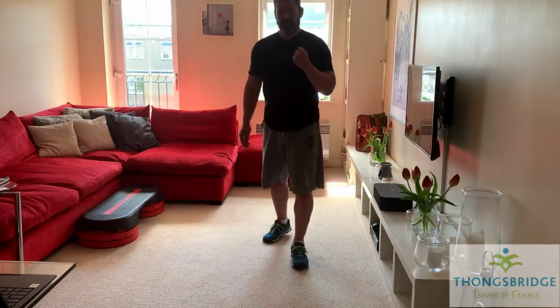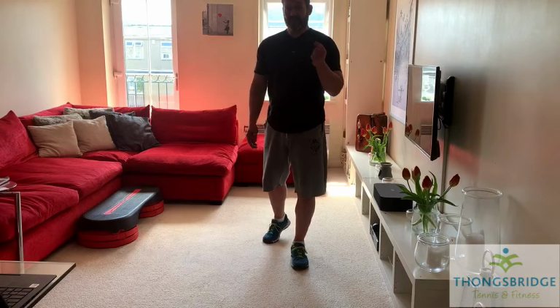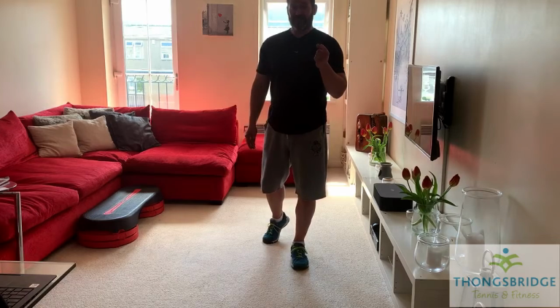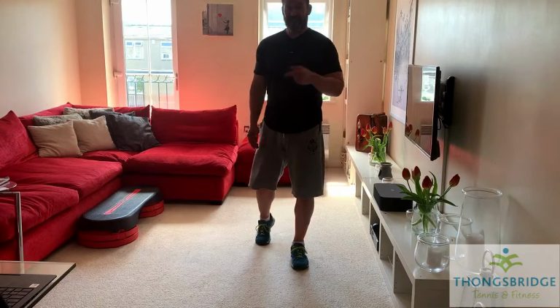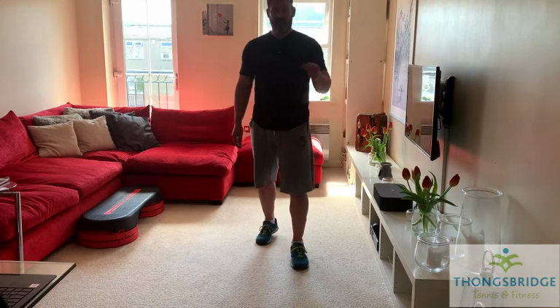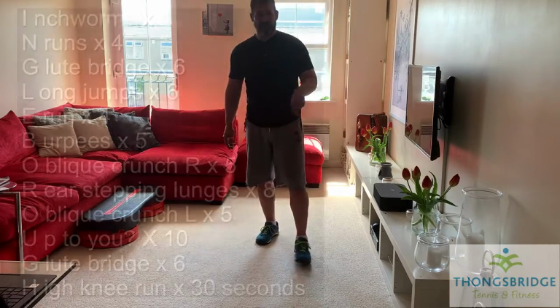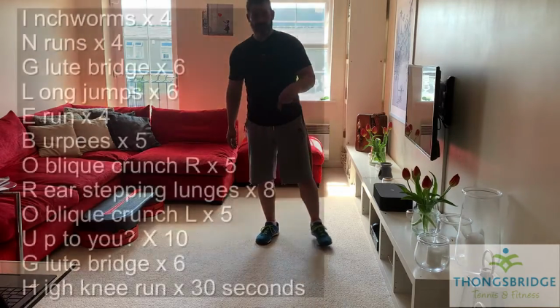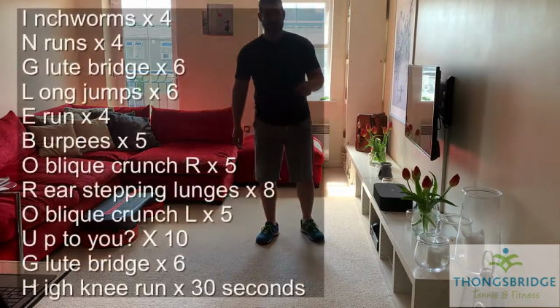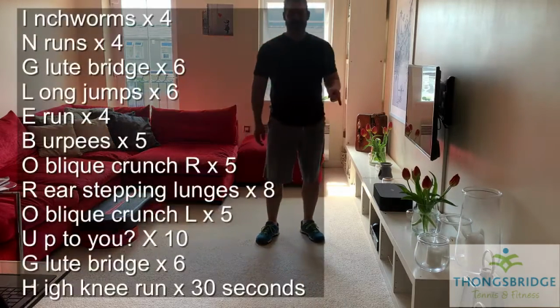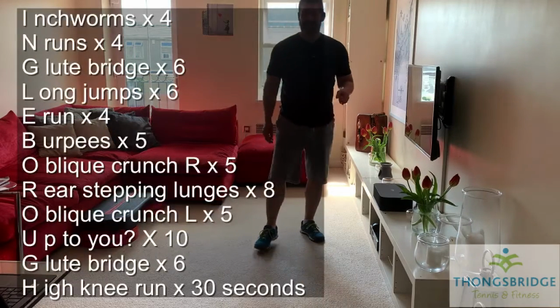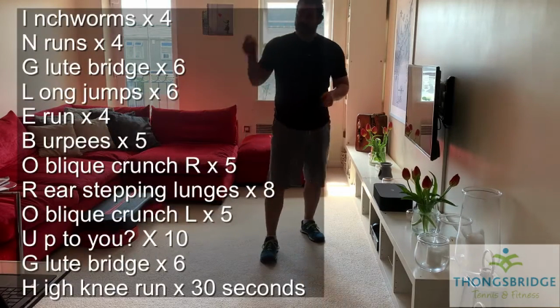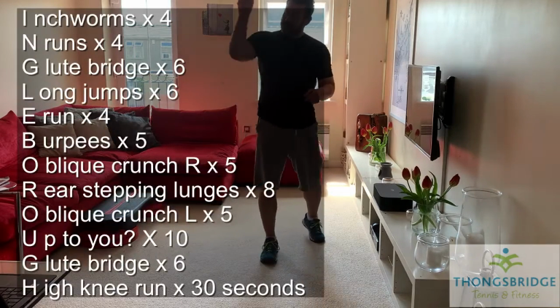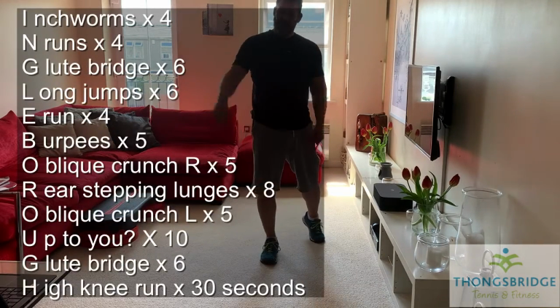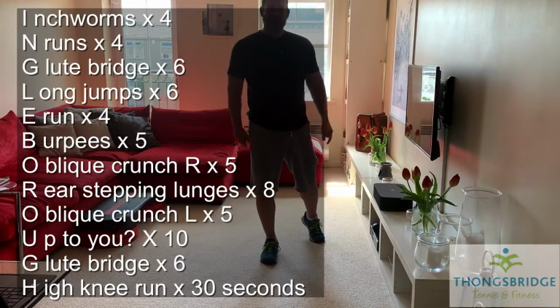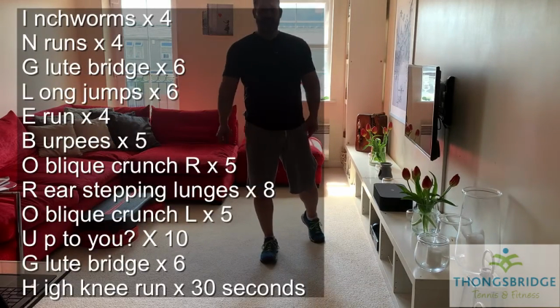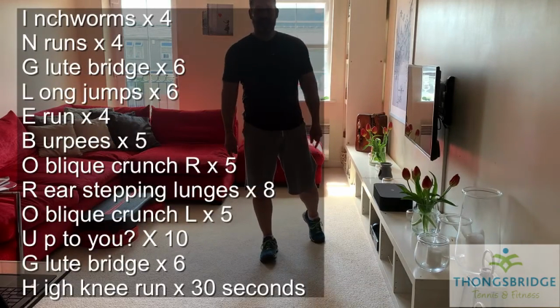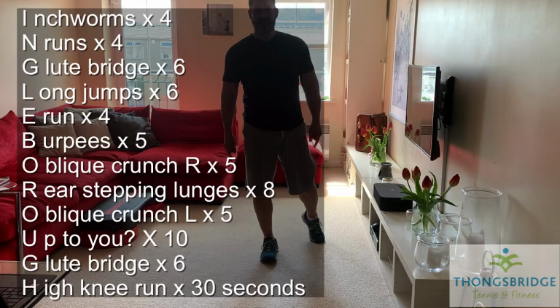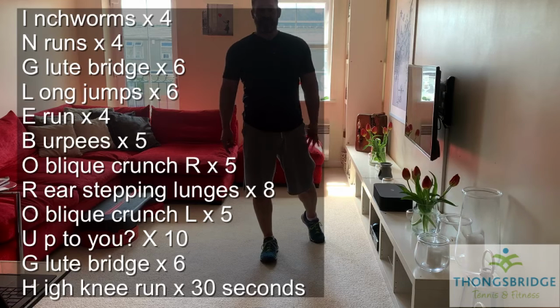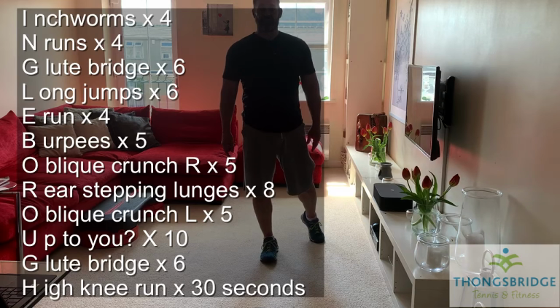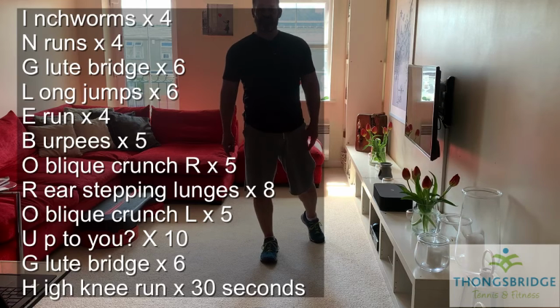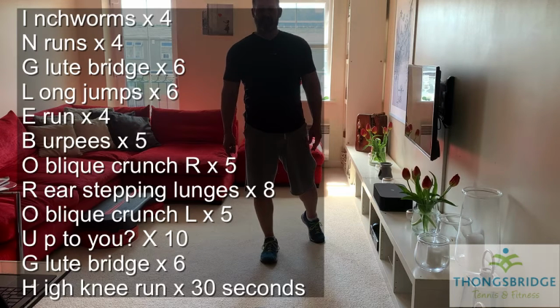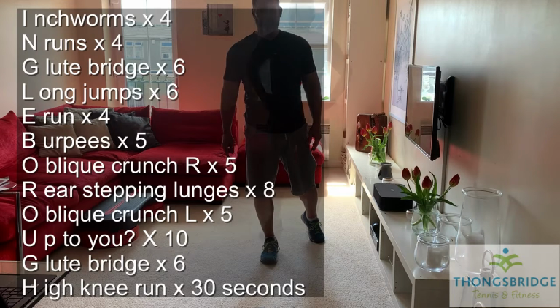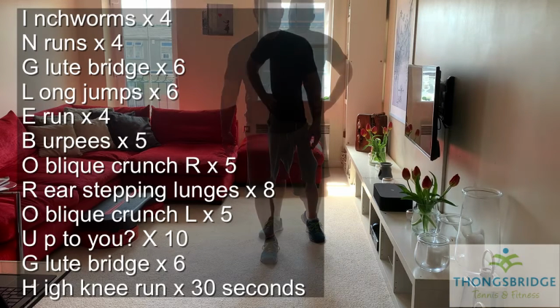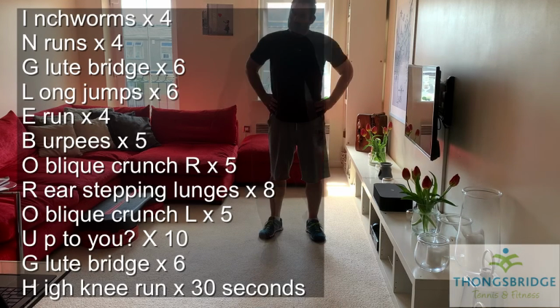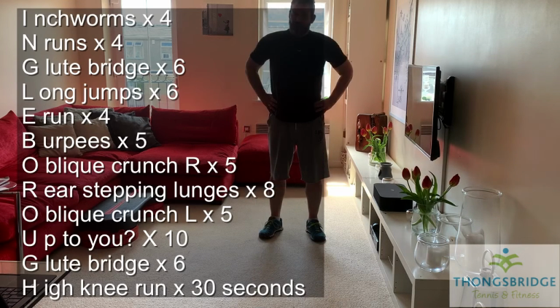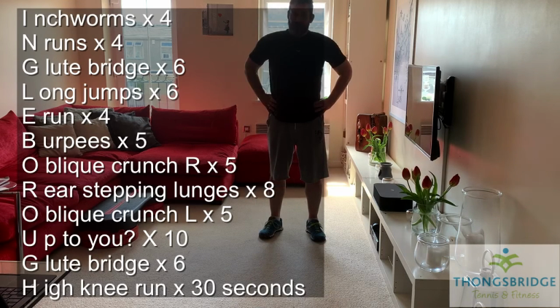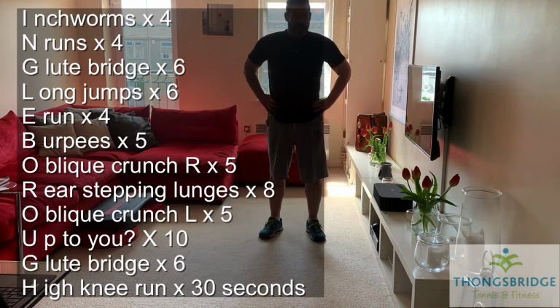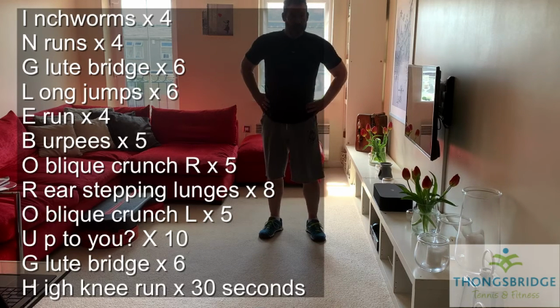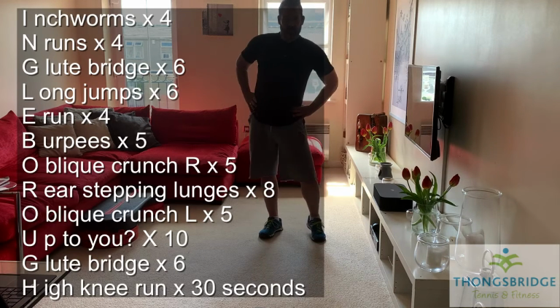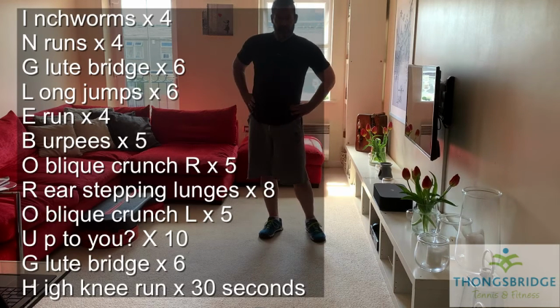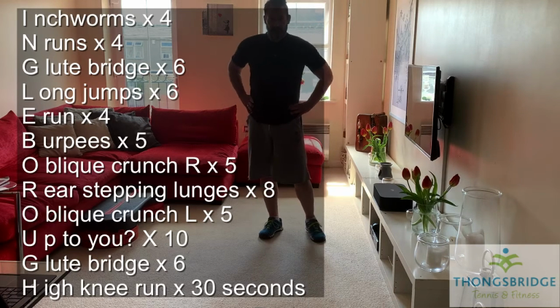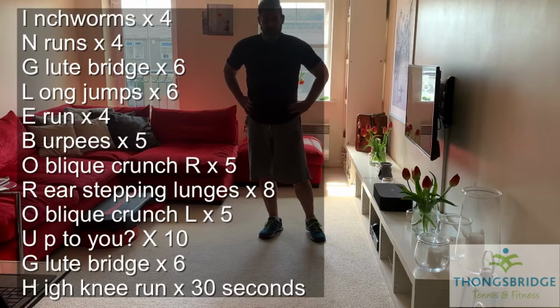As always, every rep we do counts as 10 metres, so 73 reps equals 730 metres. Work at your own pace, take the options, I'm going to do it with you.